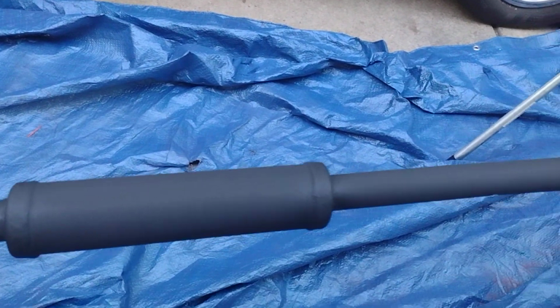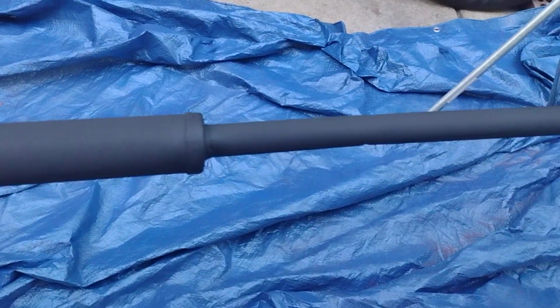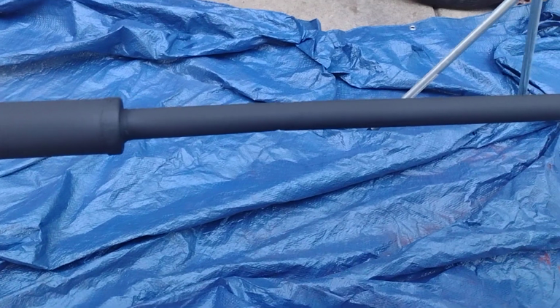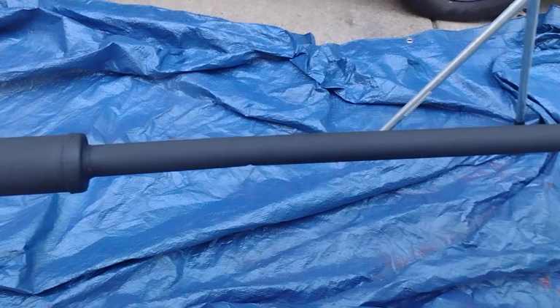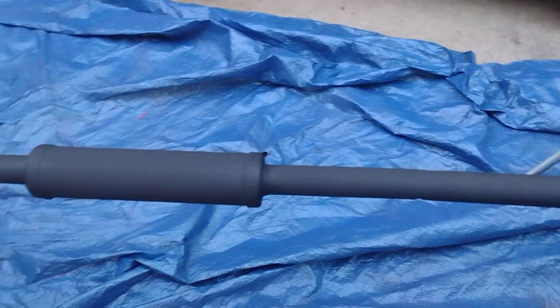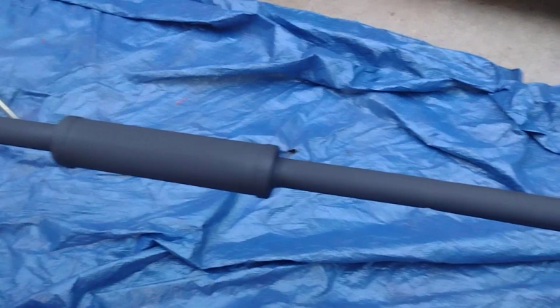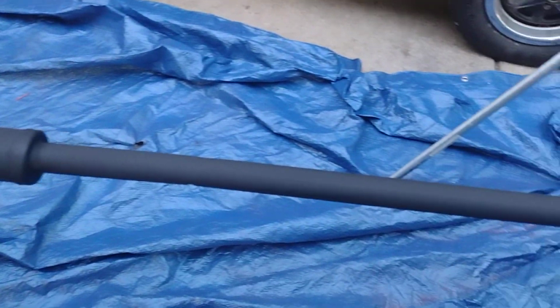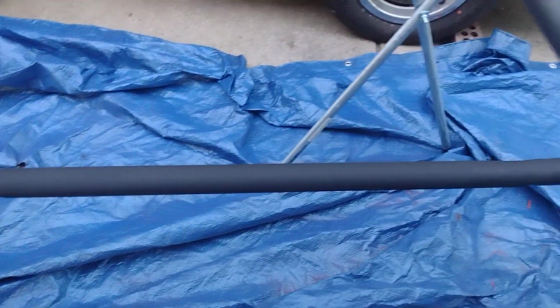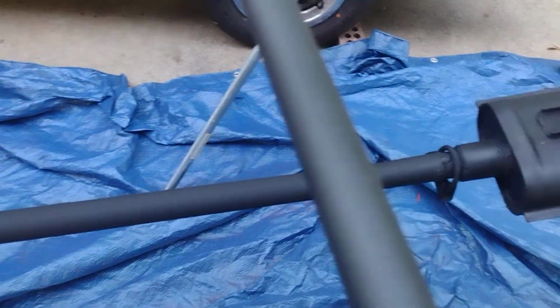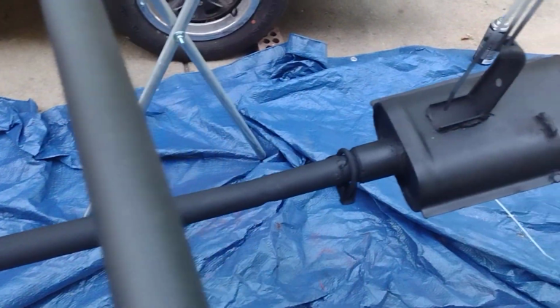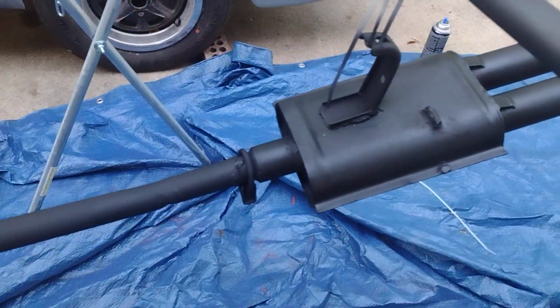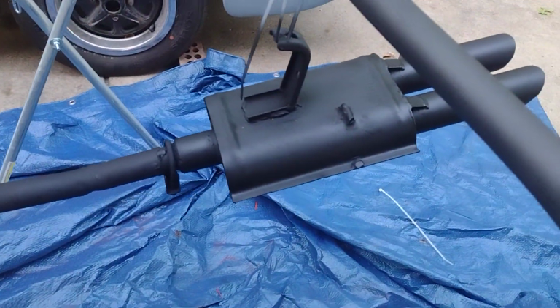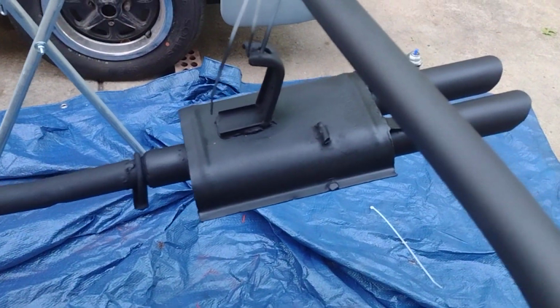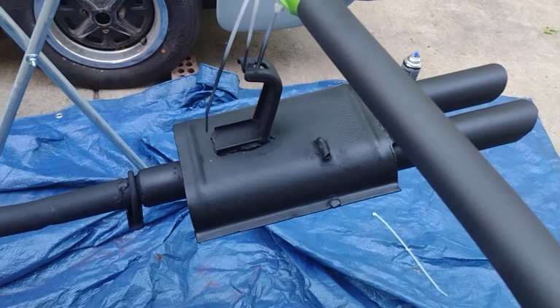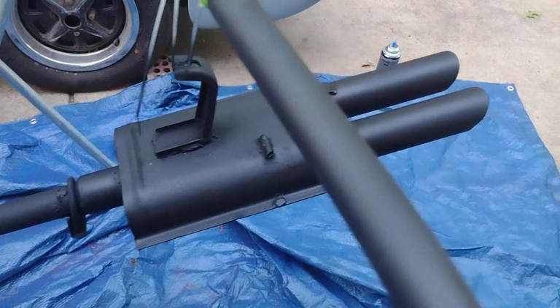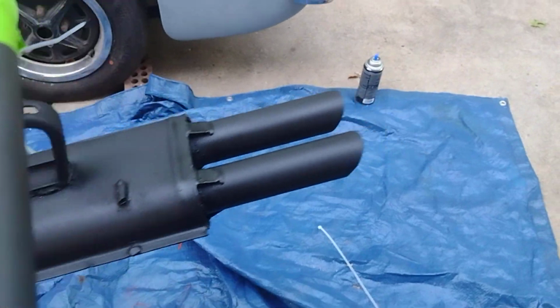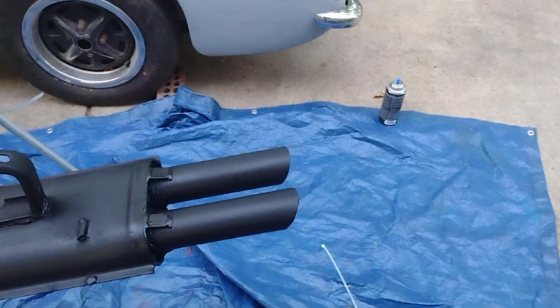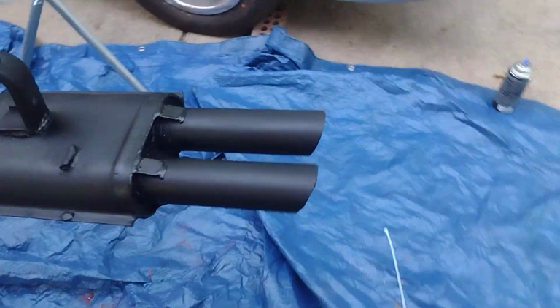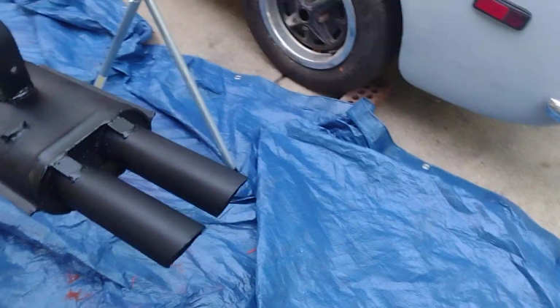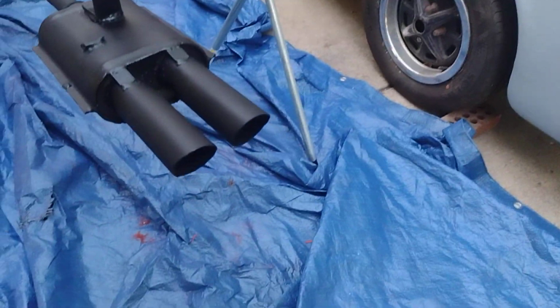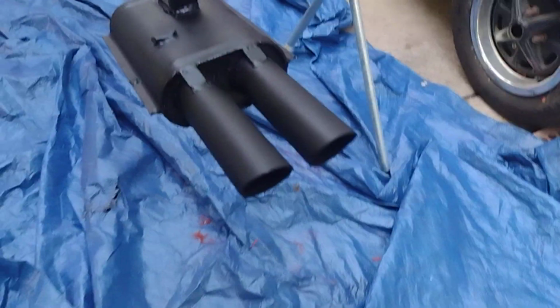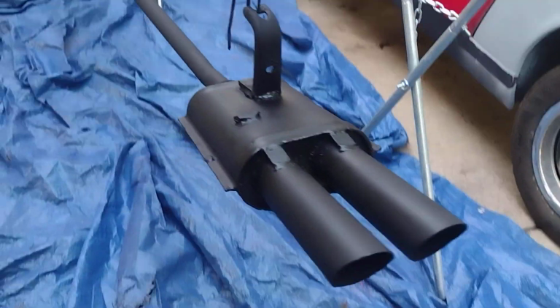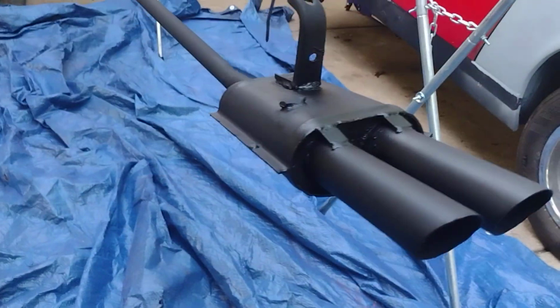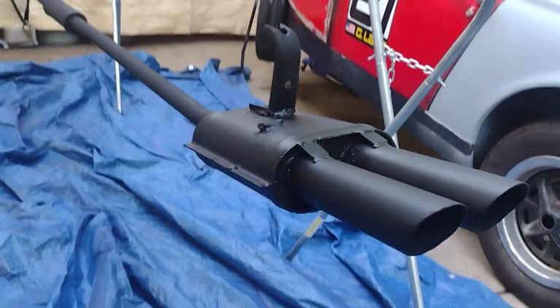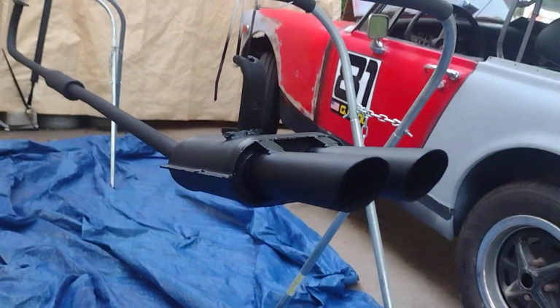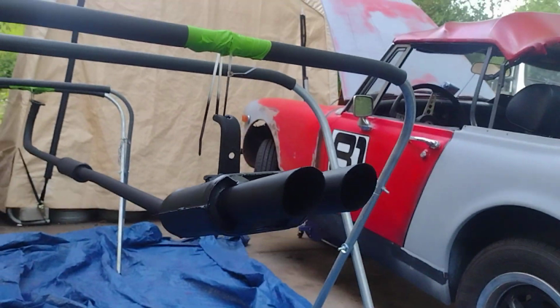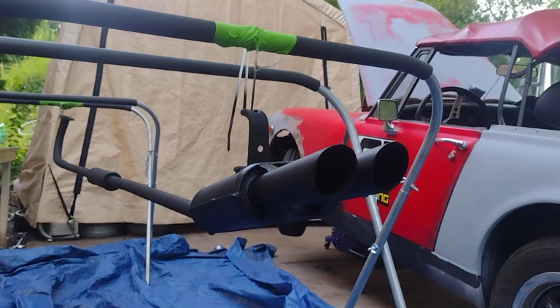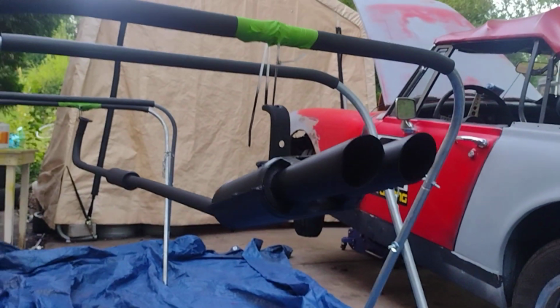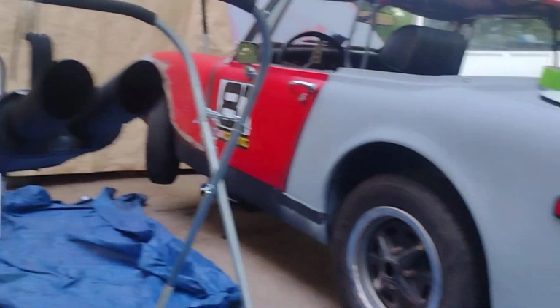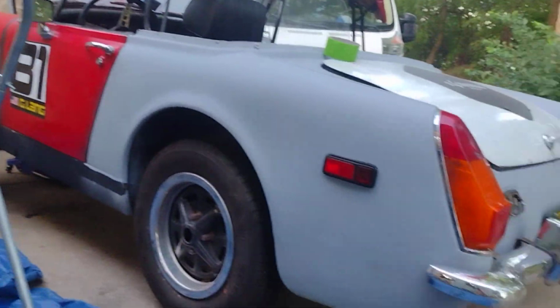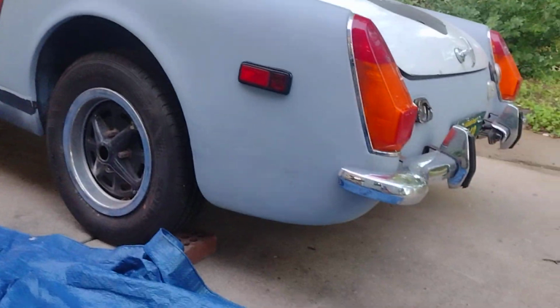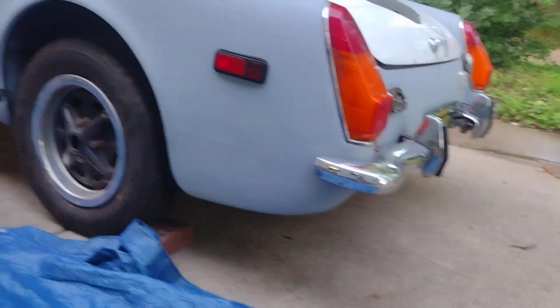Got it all ground down, primed, and repainted with high-temperature manifold paint, so that is gonna go there.